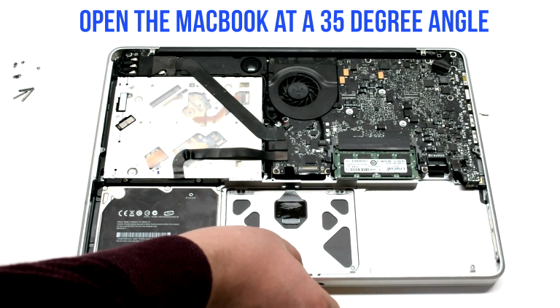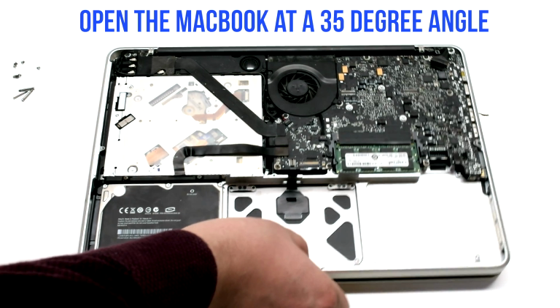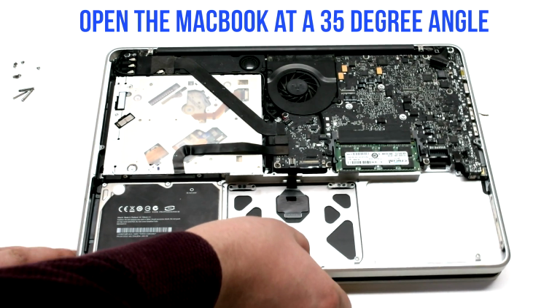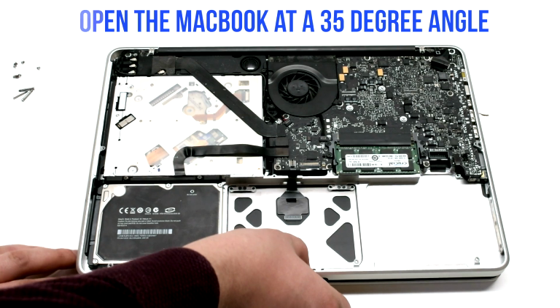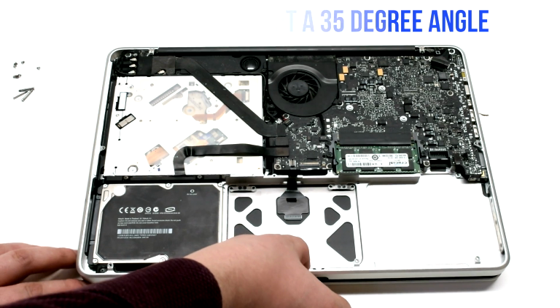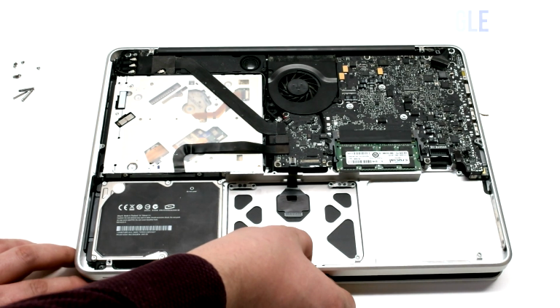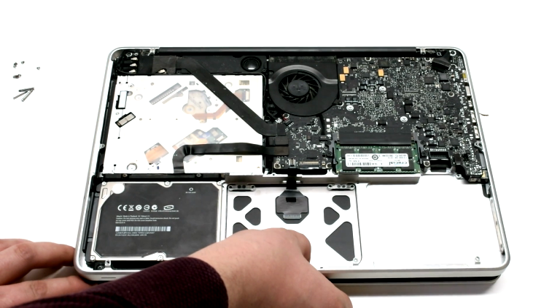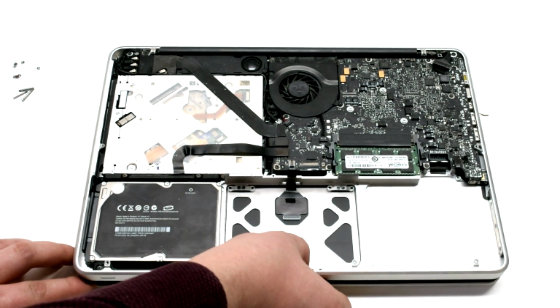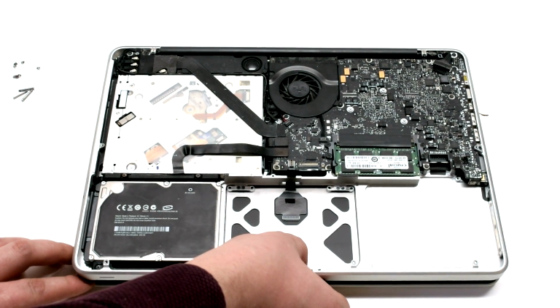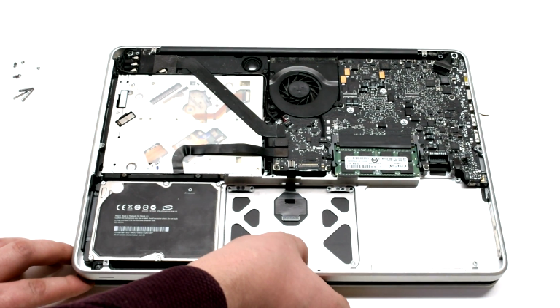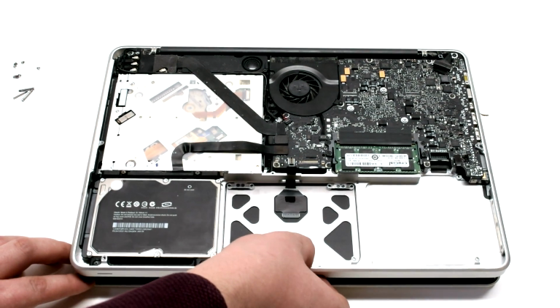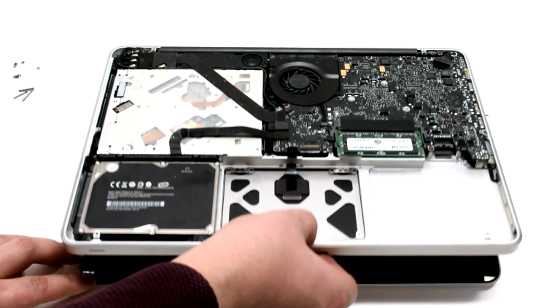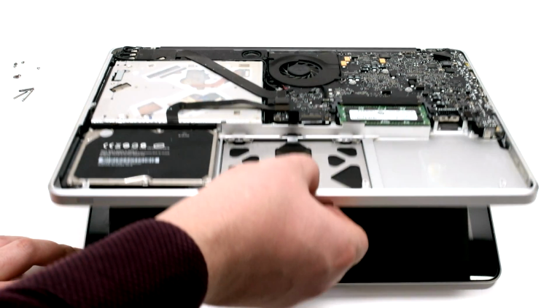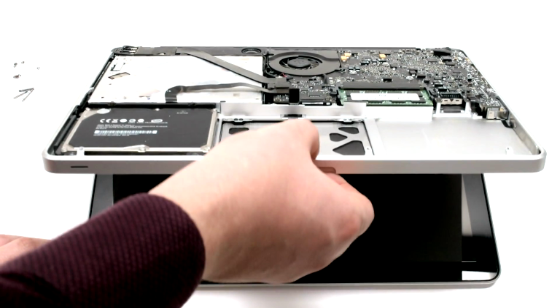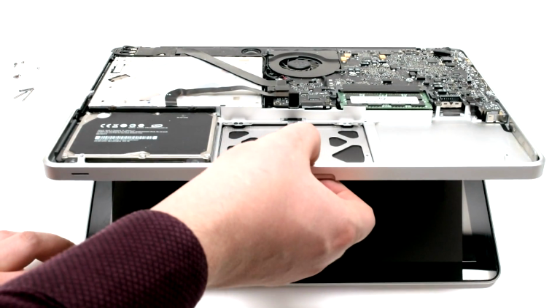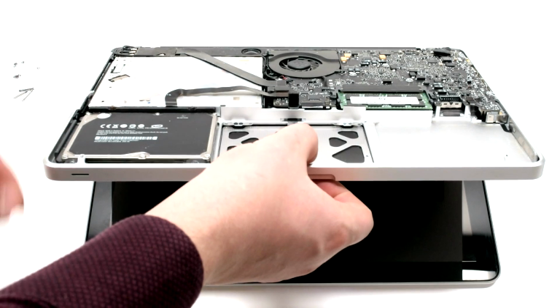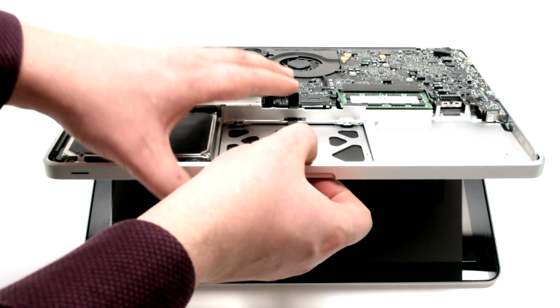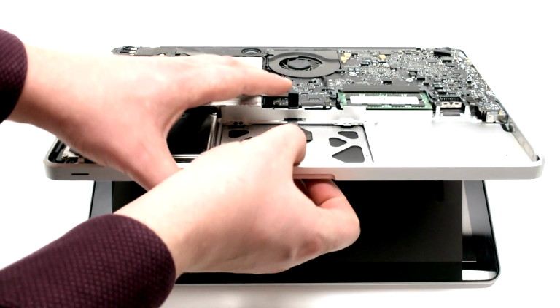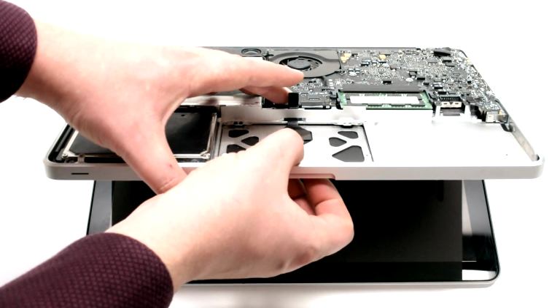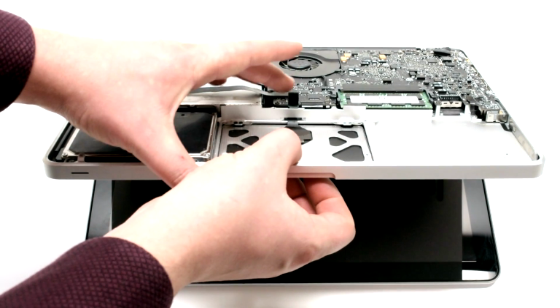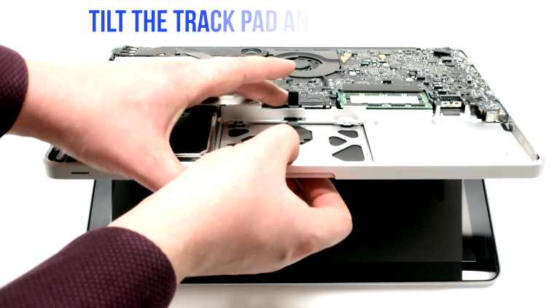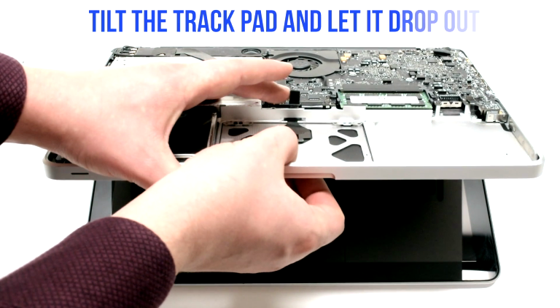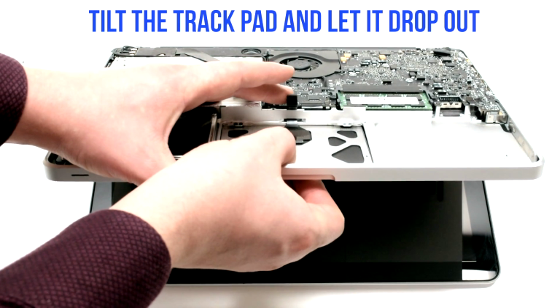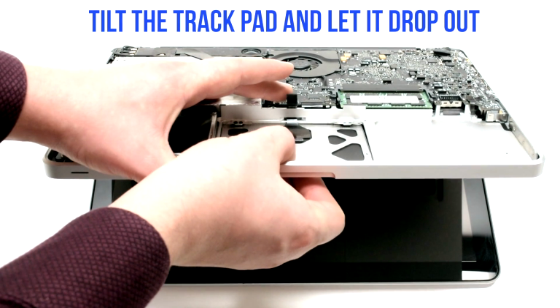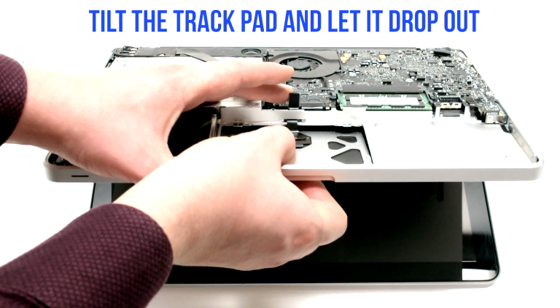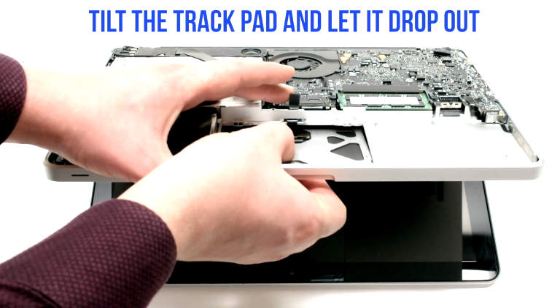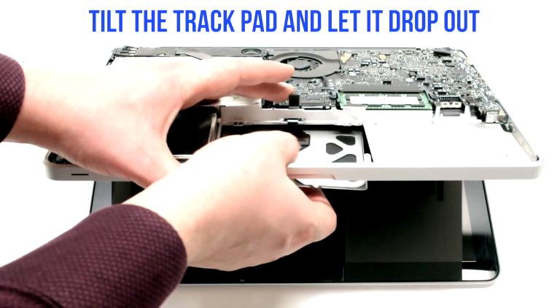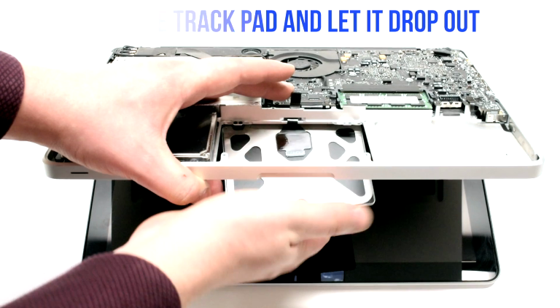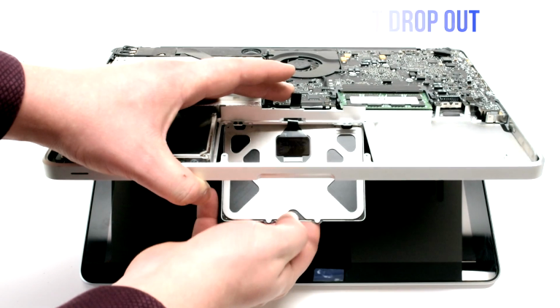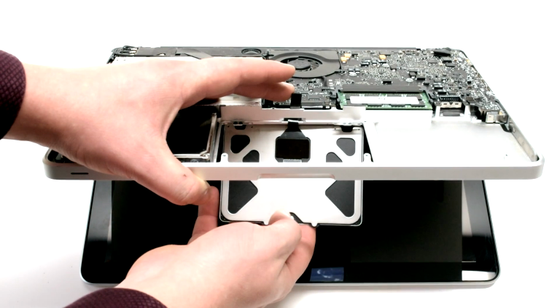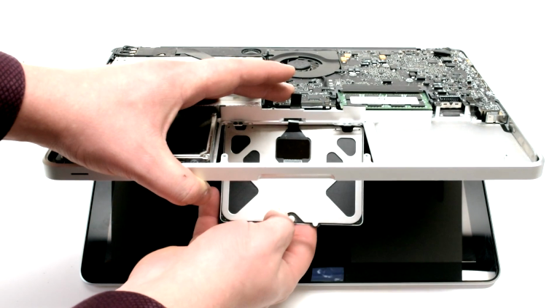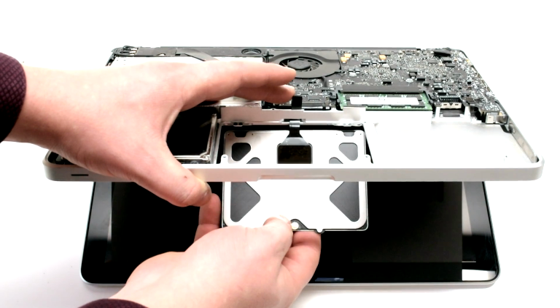Open the MacBook at a 35-degree angle. Gently tilting the trackpad, guide the cable out of the case socket.